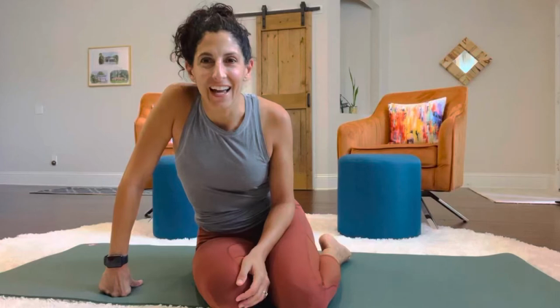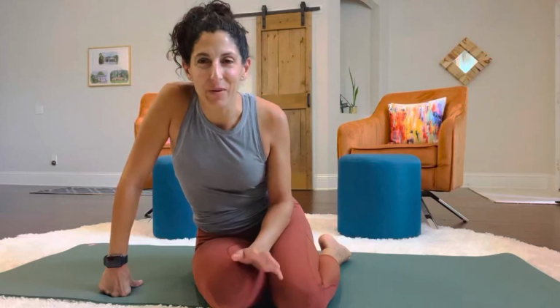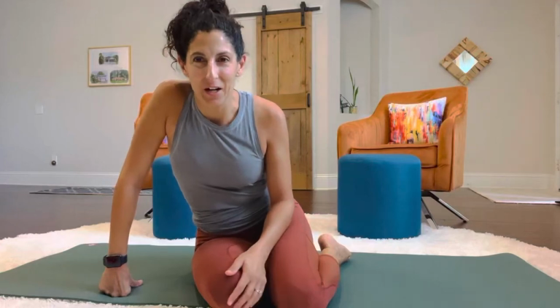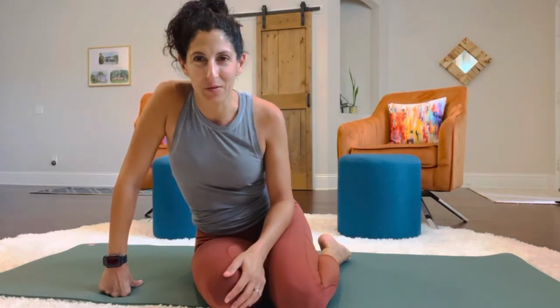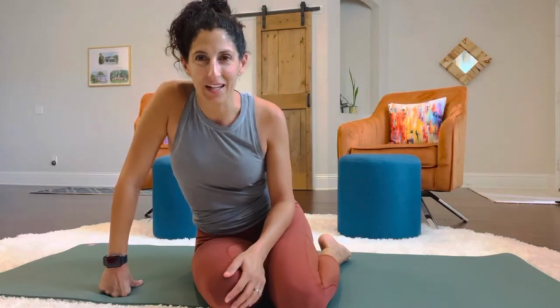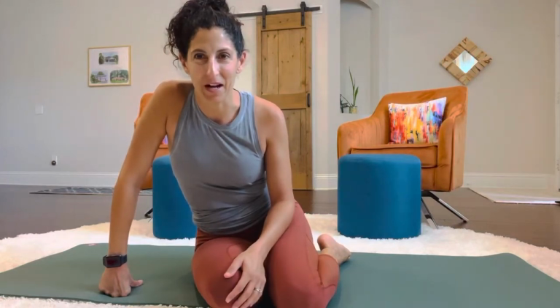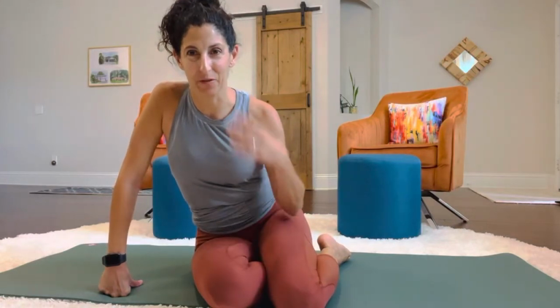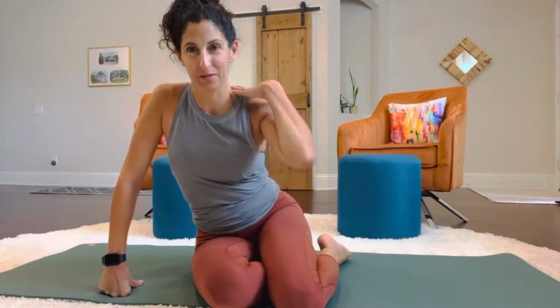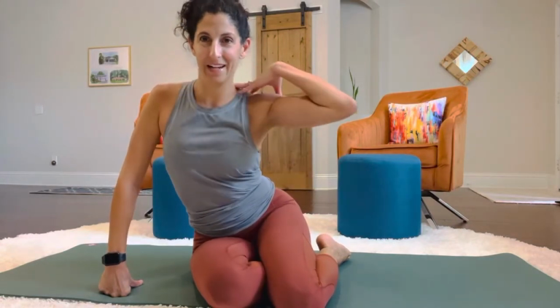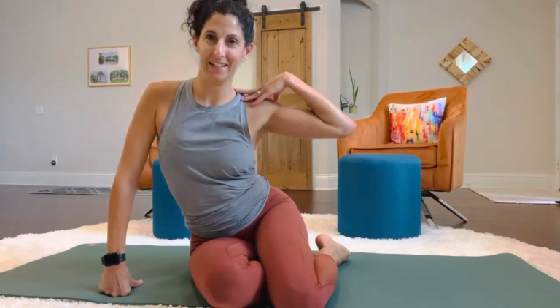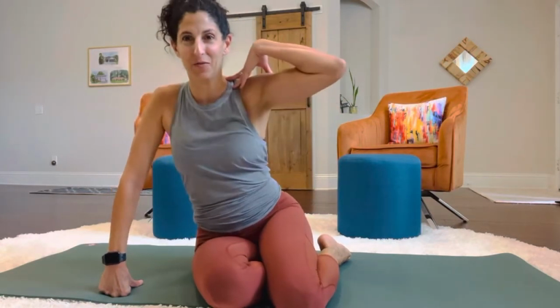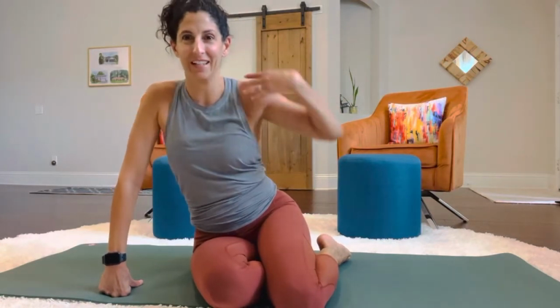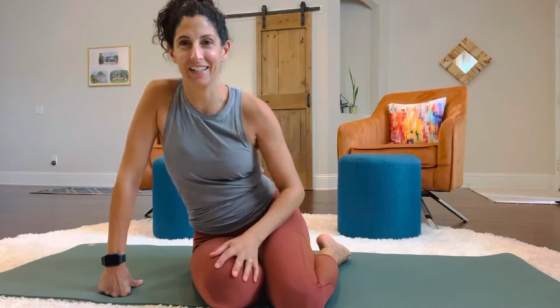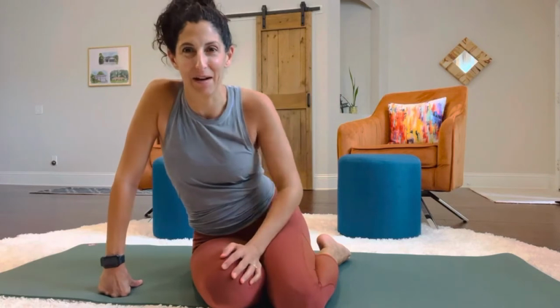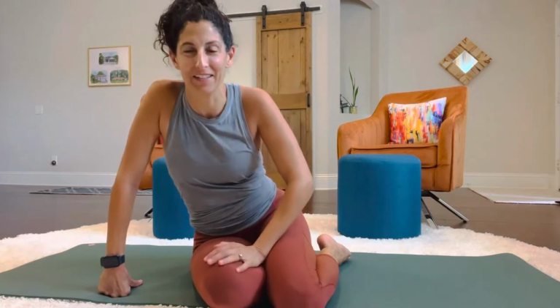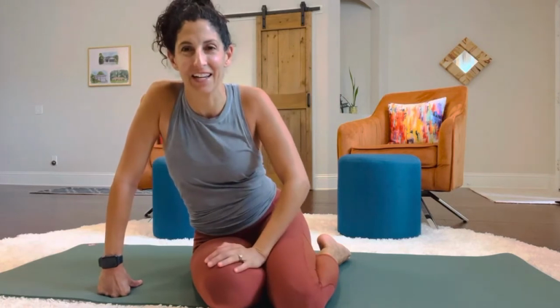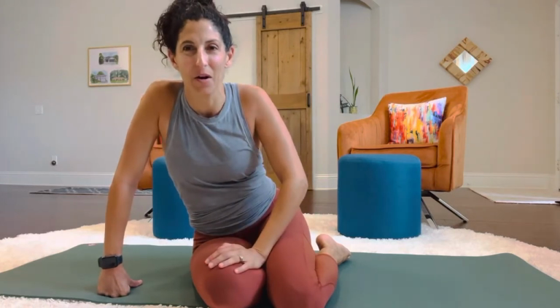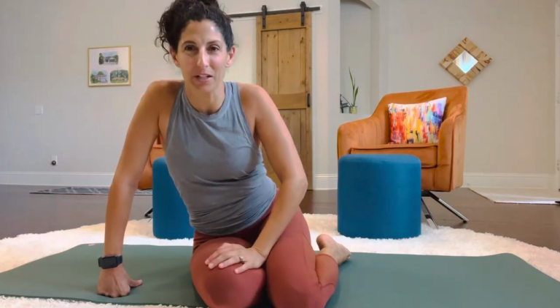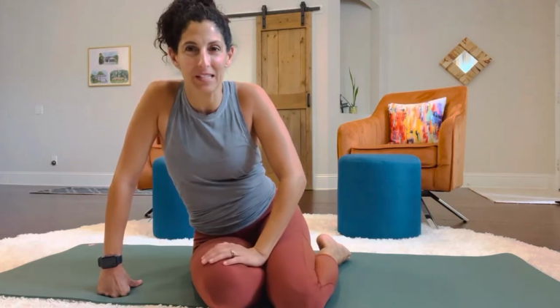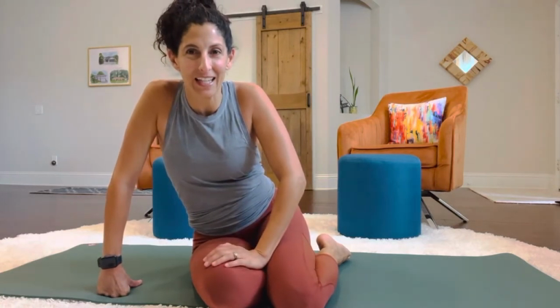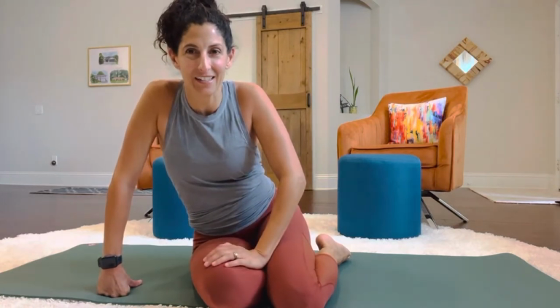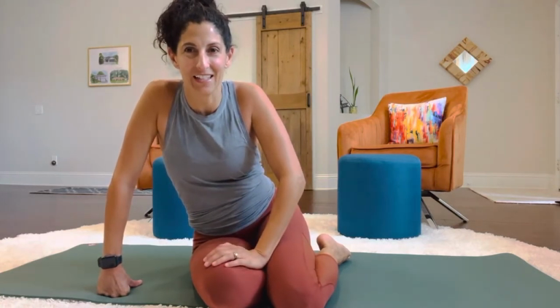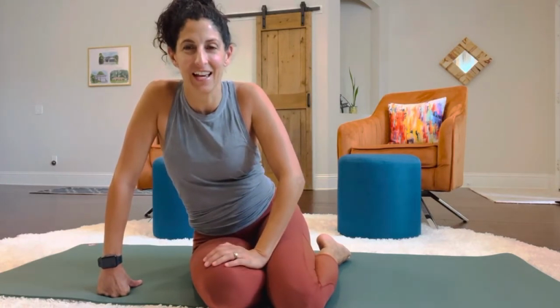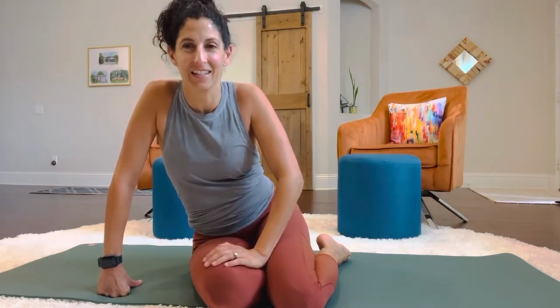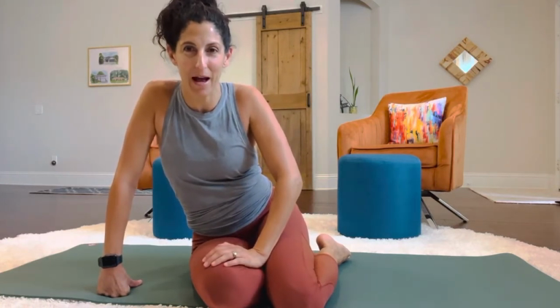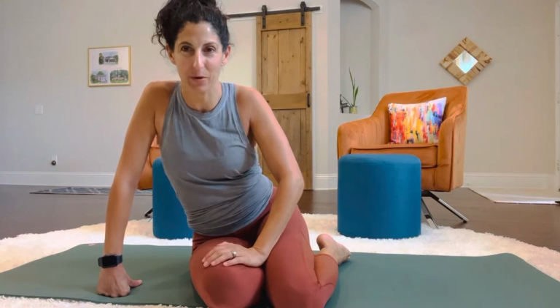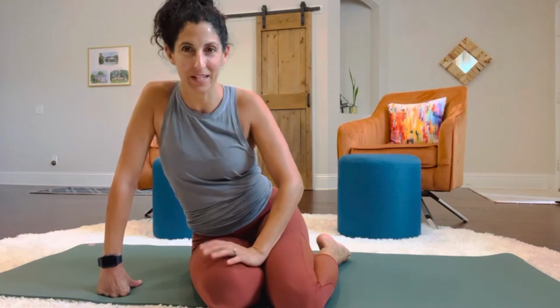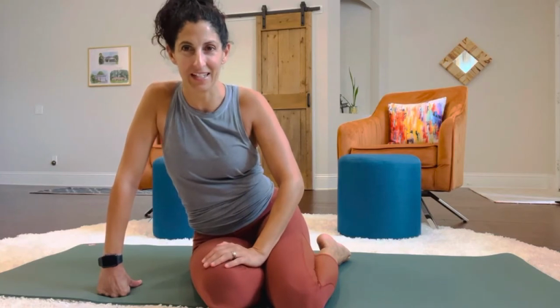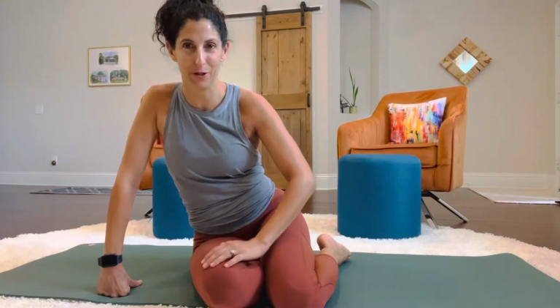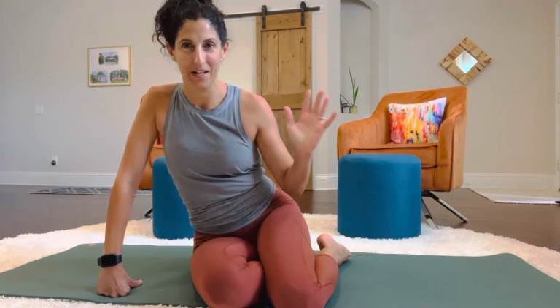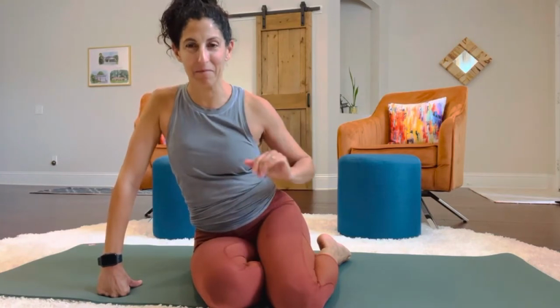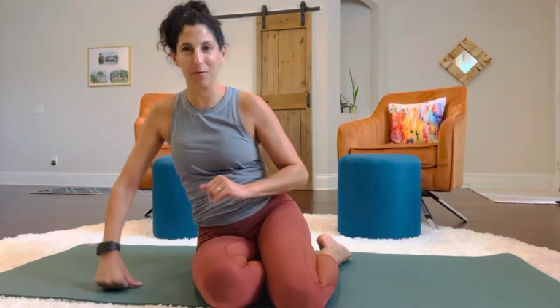Hey everyone, hope all is well. I got over my little neck tweak thing that happened the other day. So we're going to do some side leg exercises and then some abs and we will be done — that's it for your Monday workout.